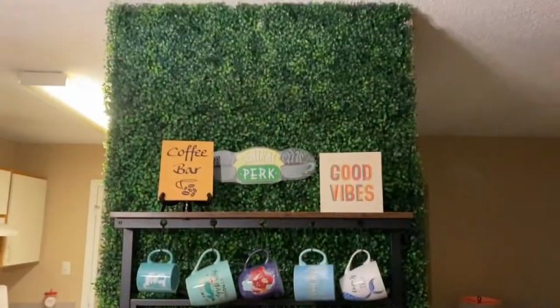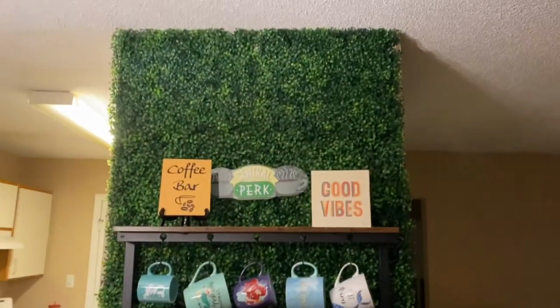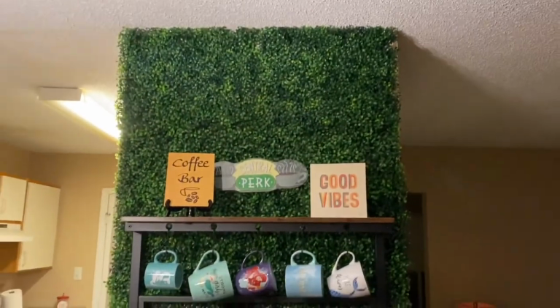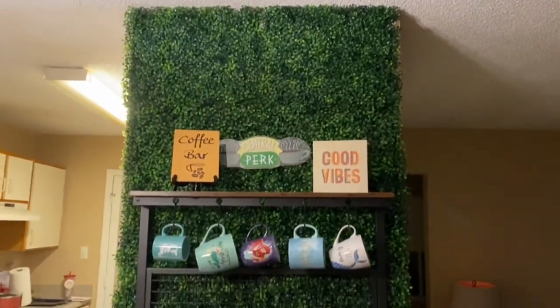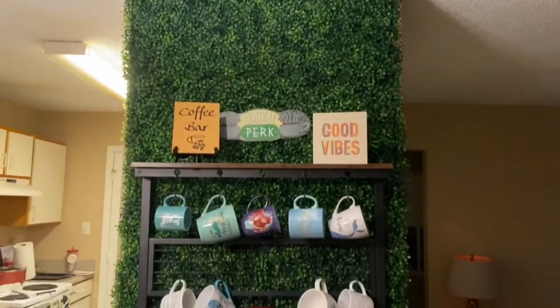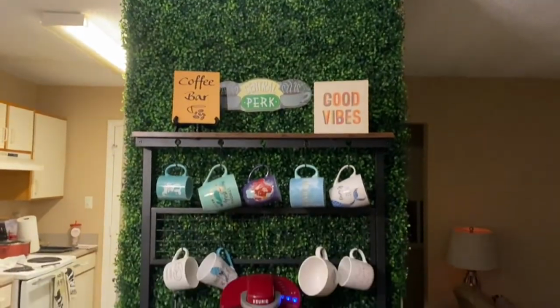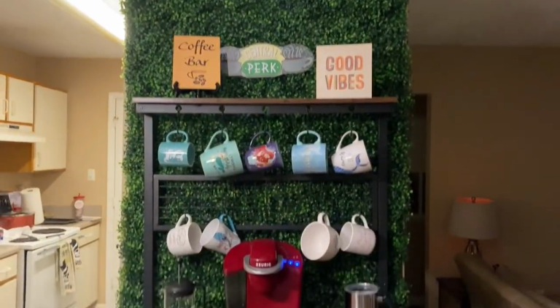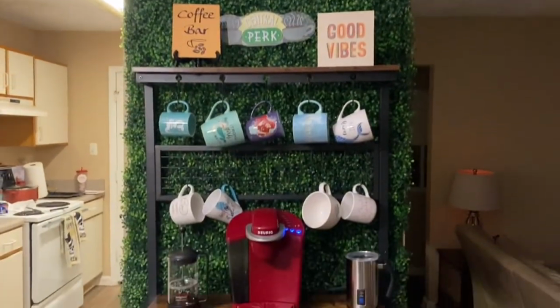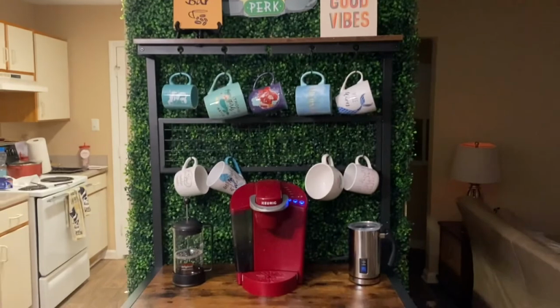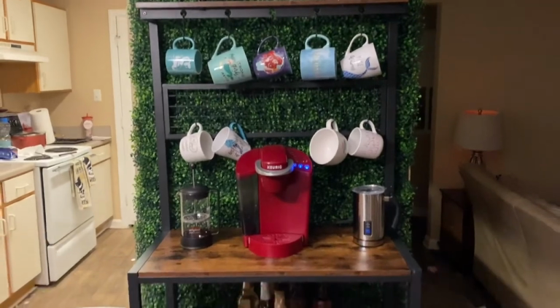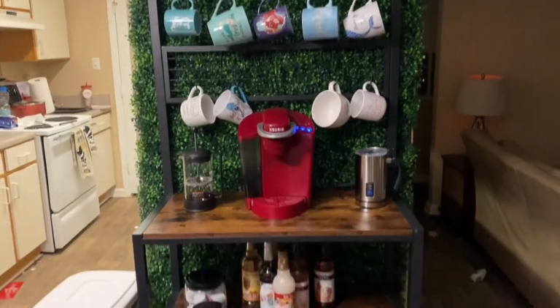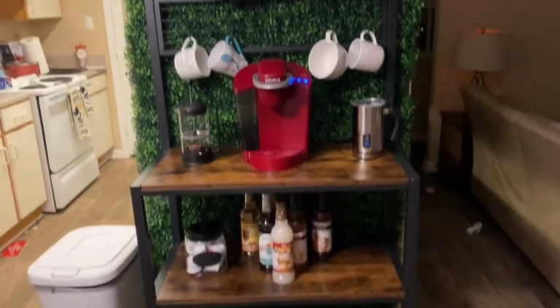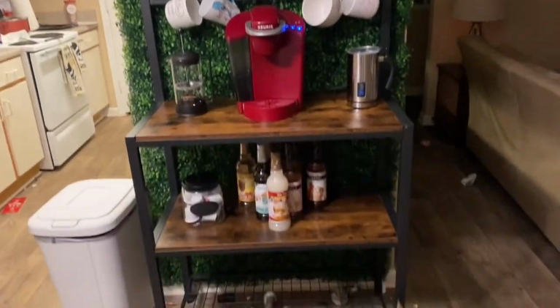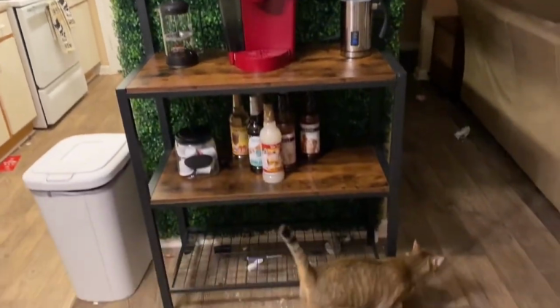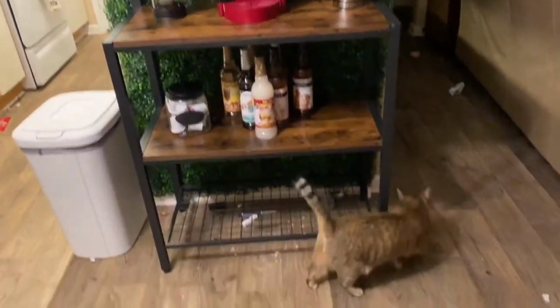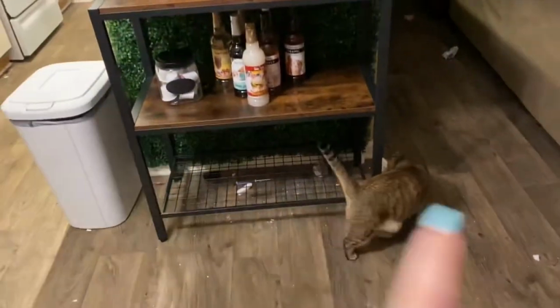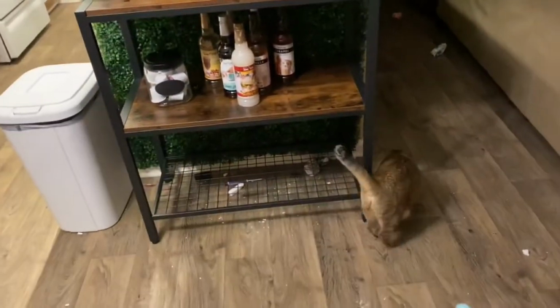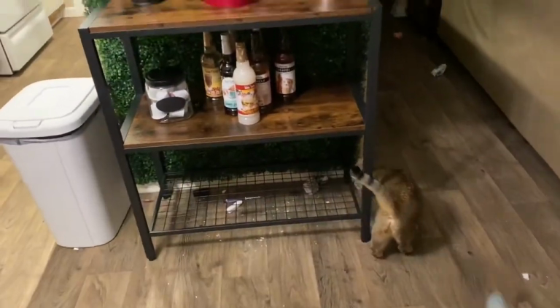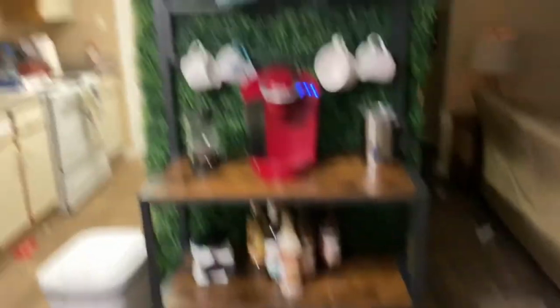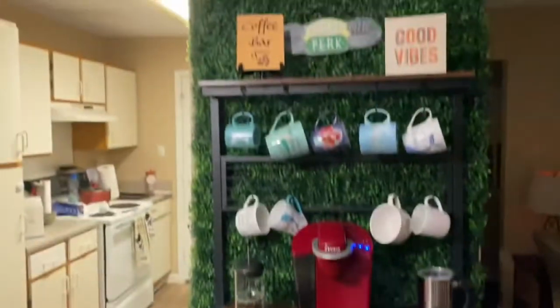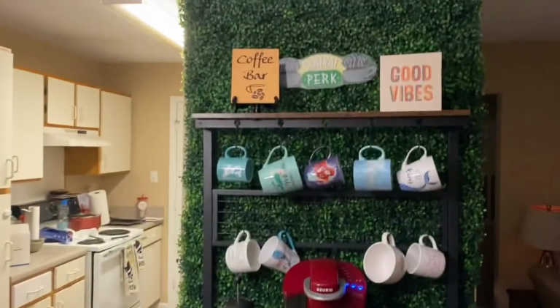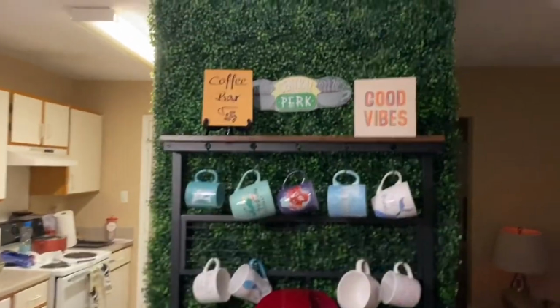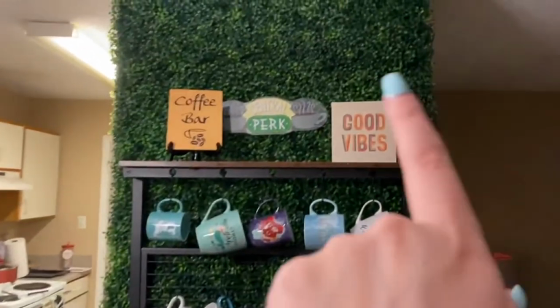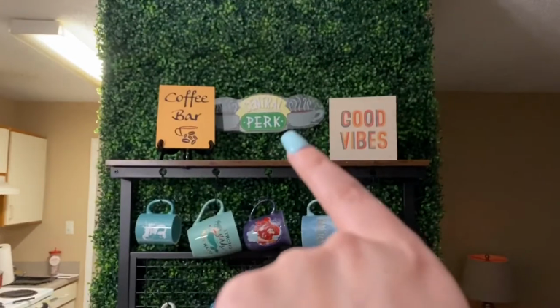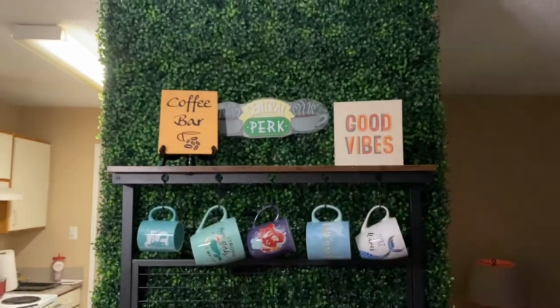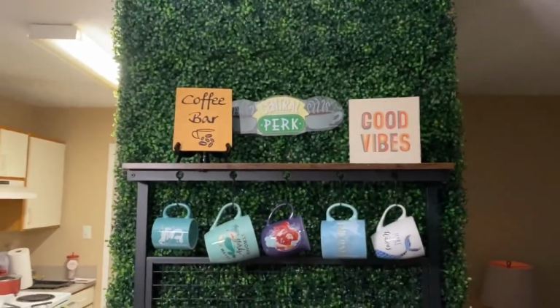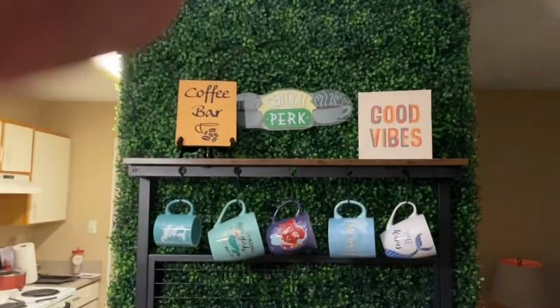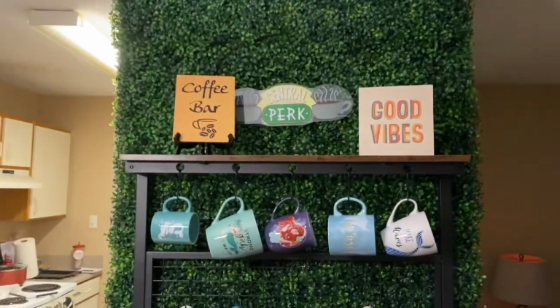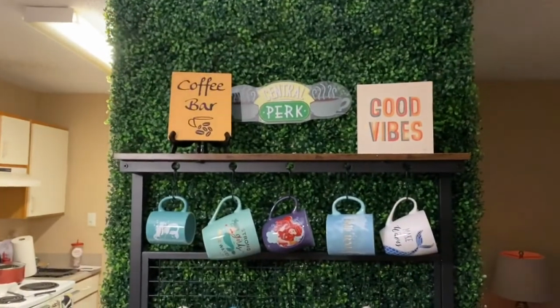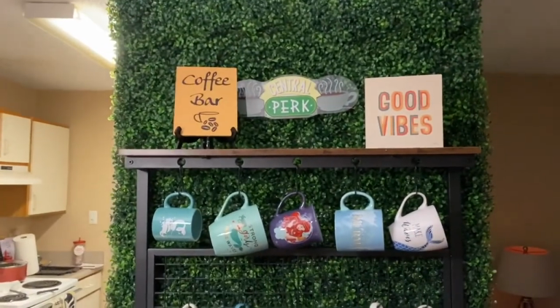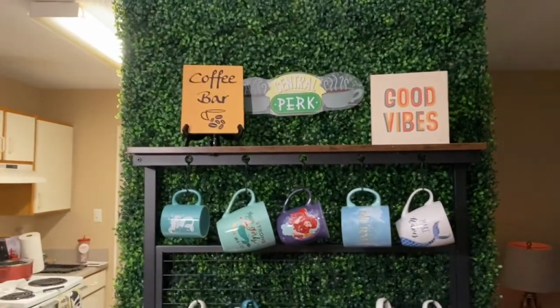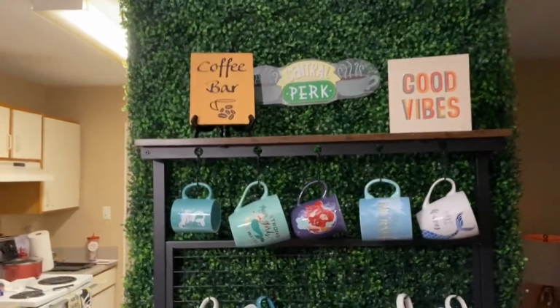Here it is against my grass wall, which I thought was really cute. Hi, kitty! So we have my Central Park neon sign, then a 'coffee bar' sign, and a 'good vibes' sign.